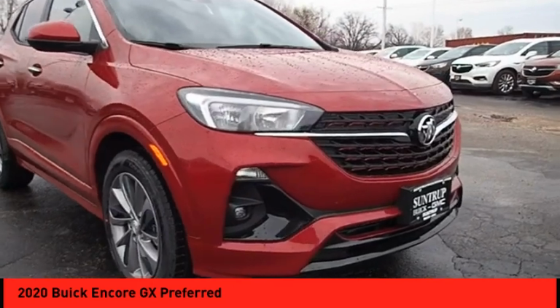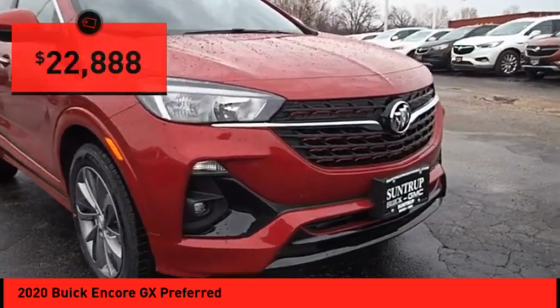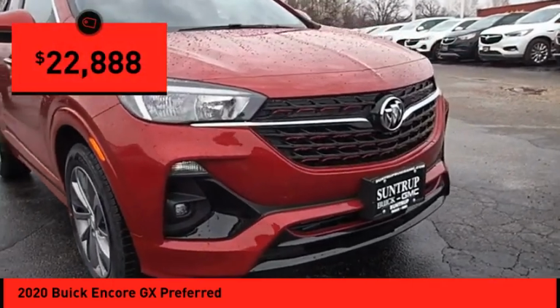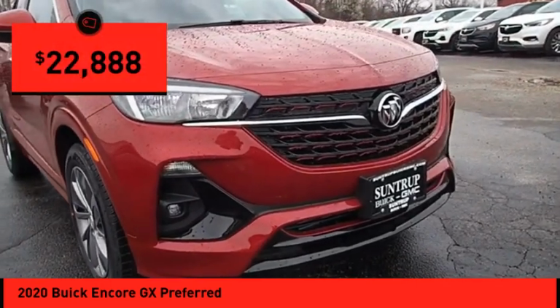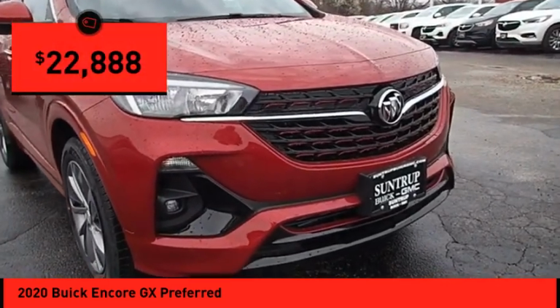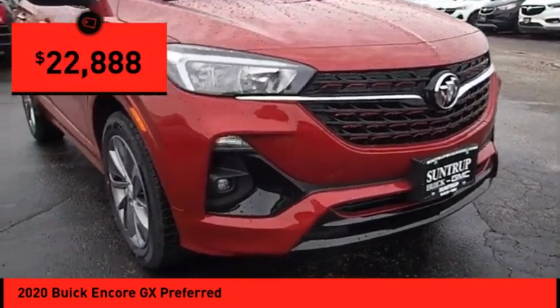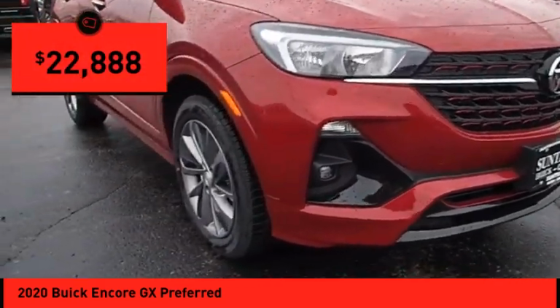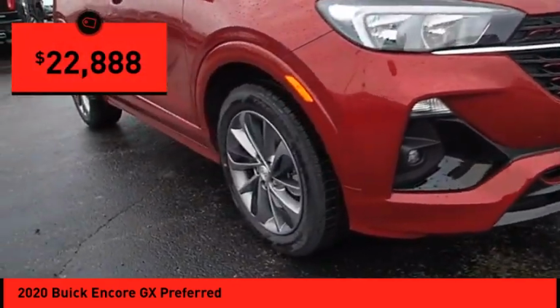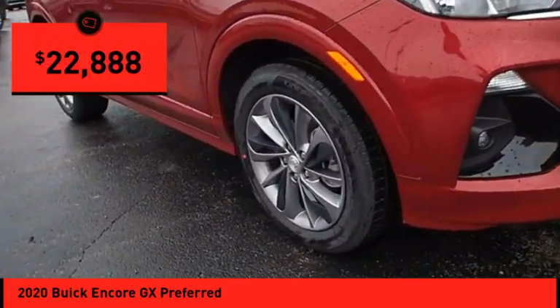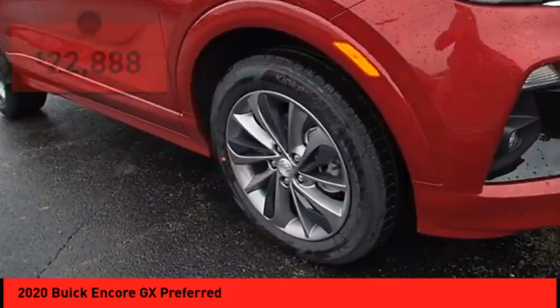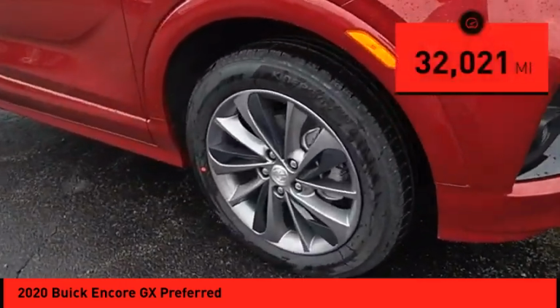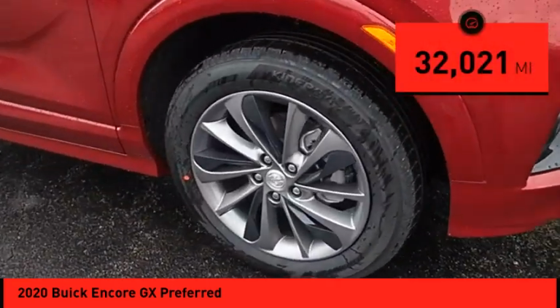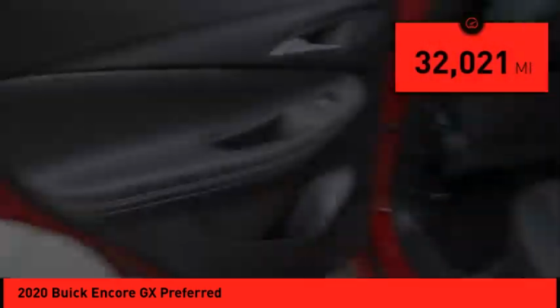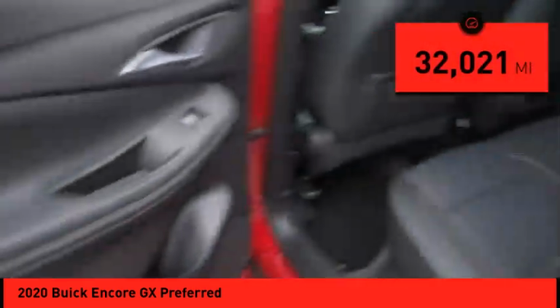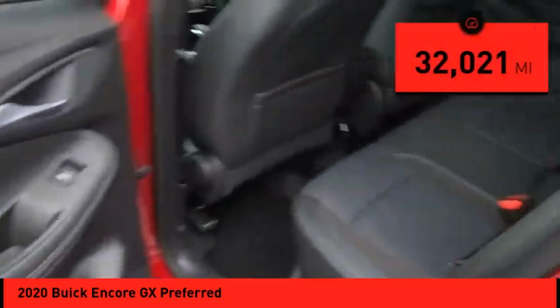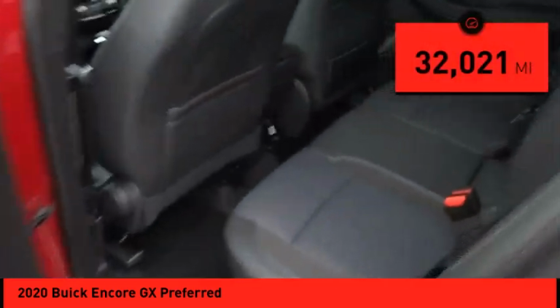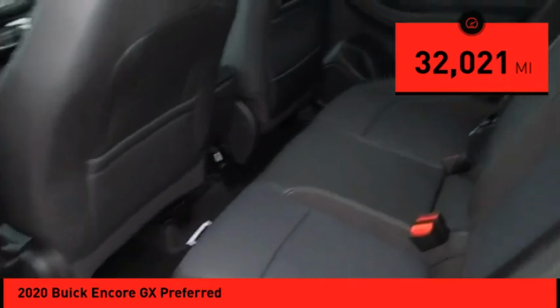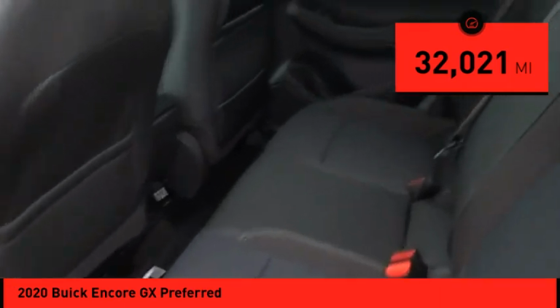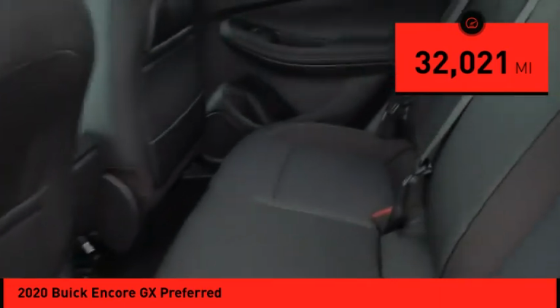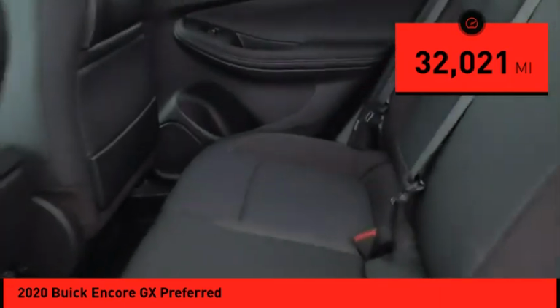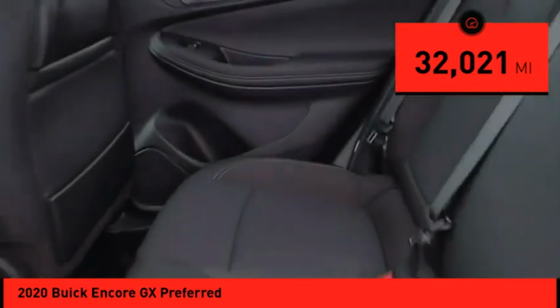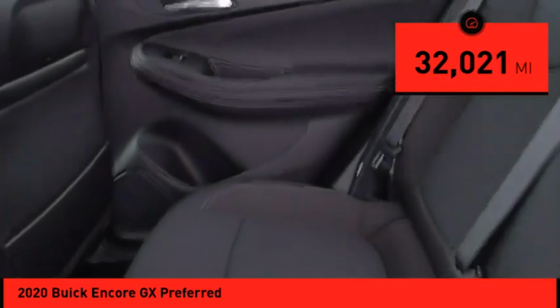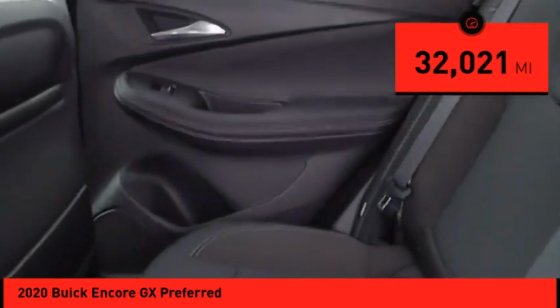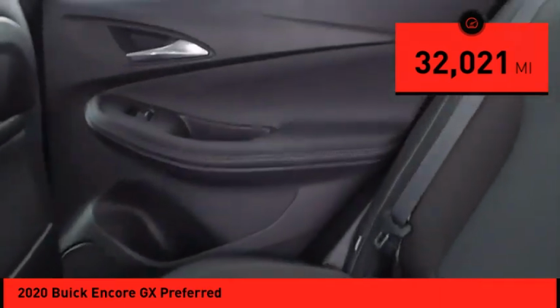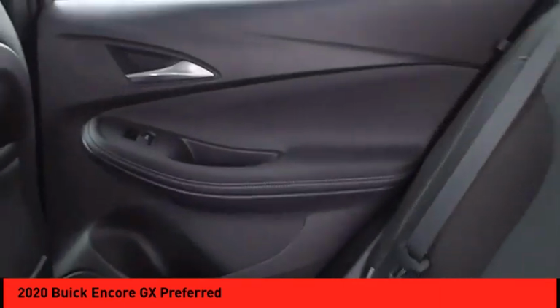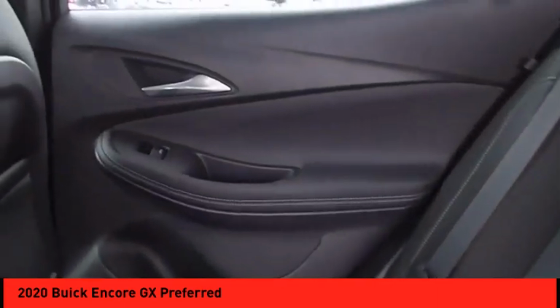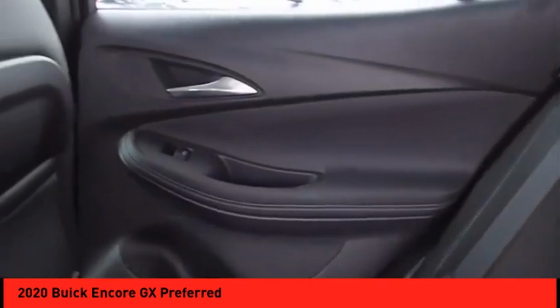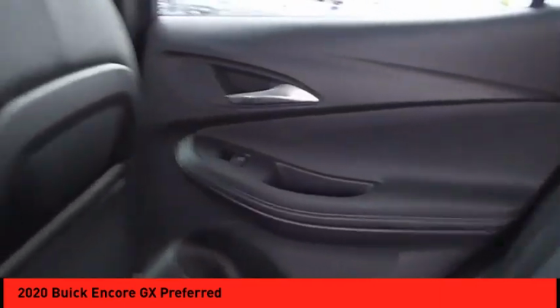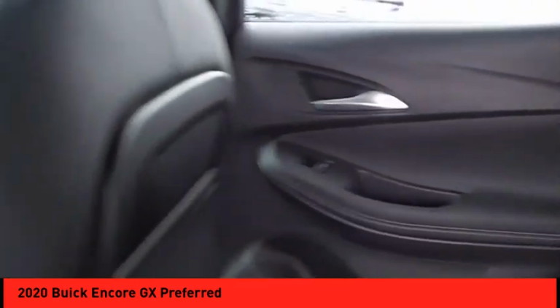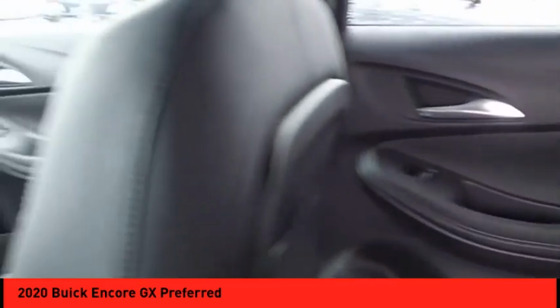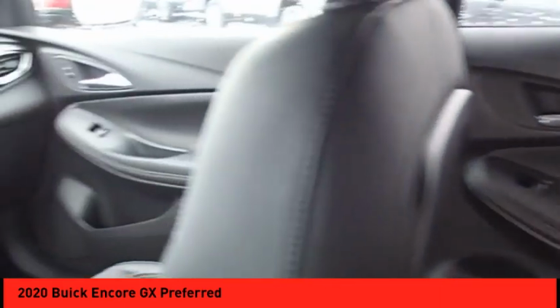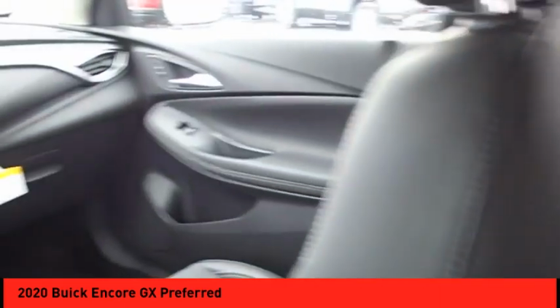It is priced below $25,000 and has less than 35,000 miles. Drive away with a great deal on this vehicle. Call or stop in today.